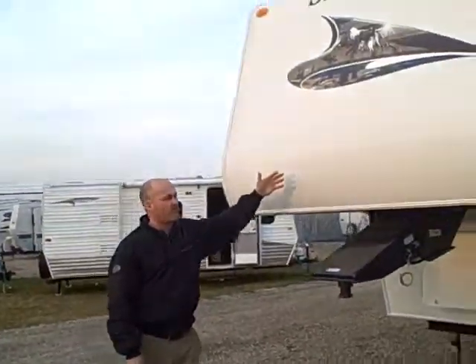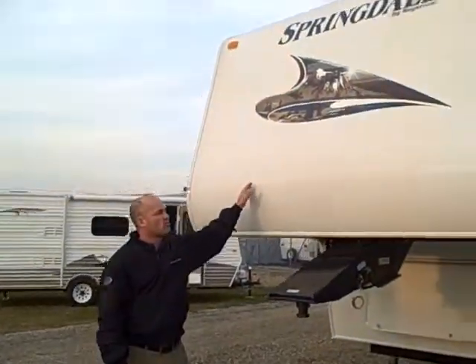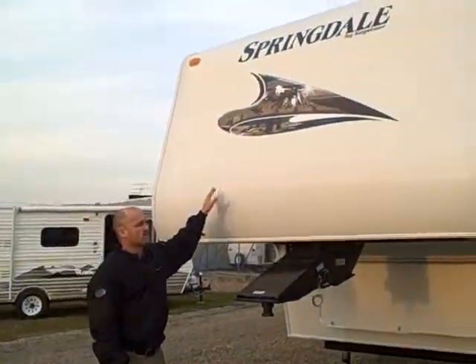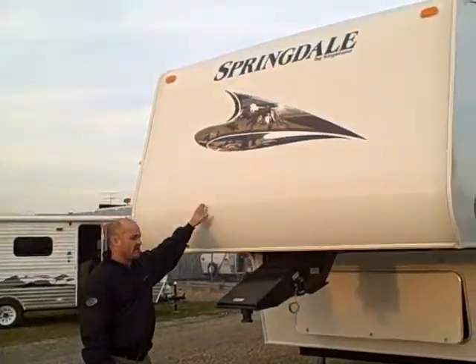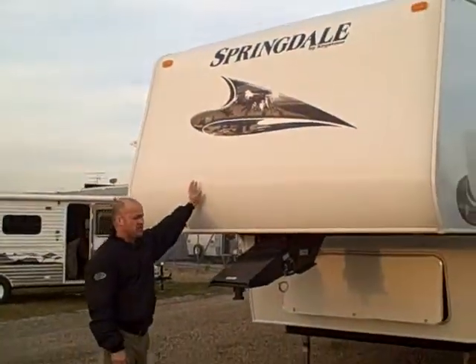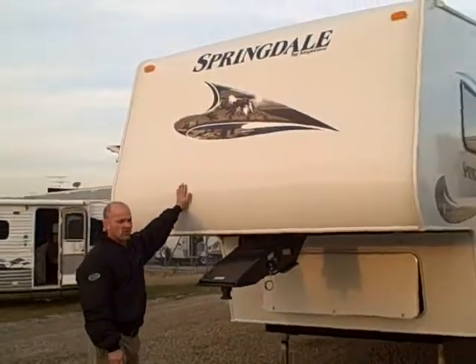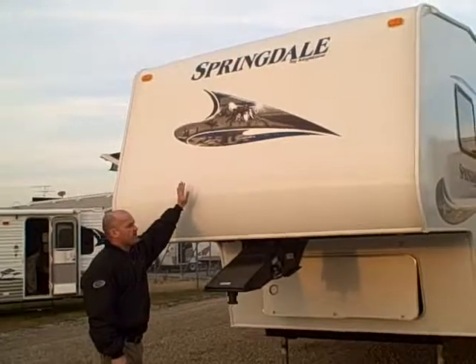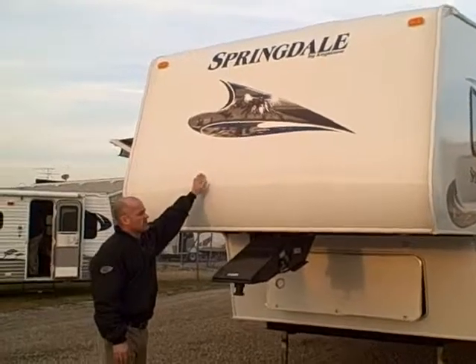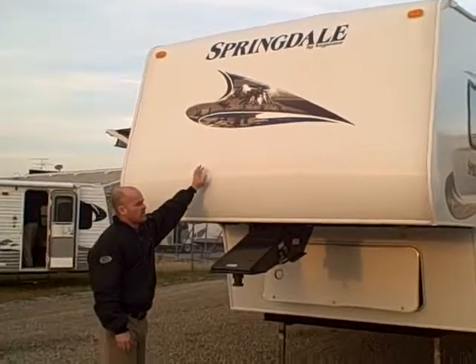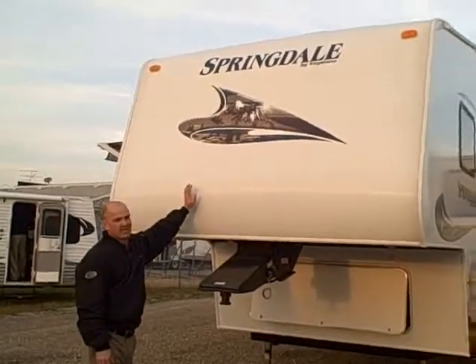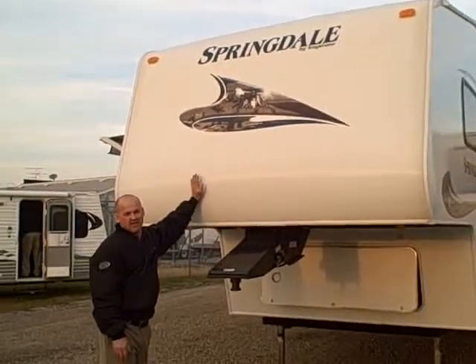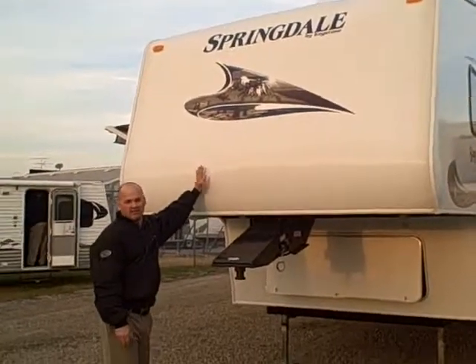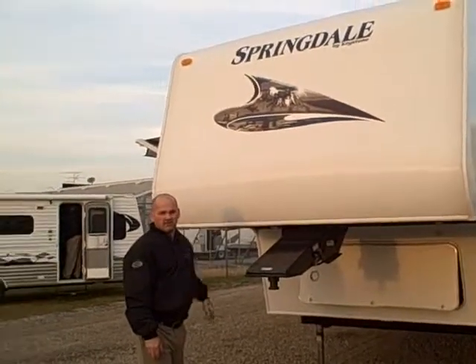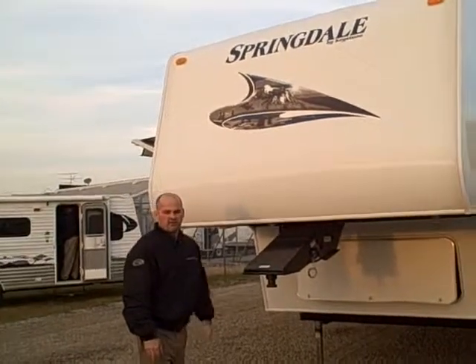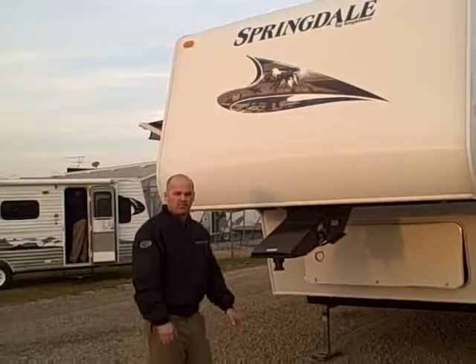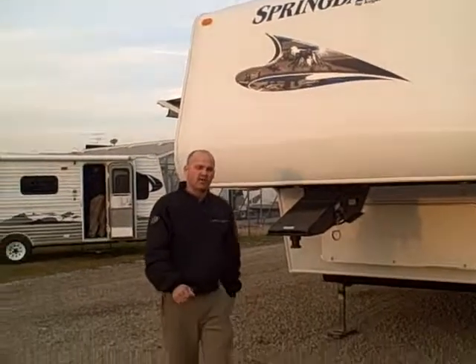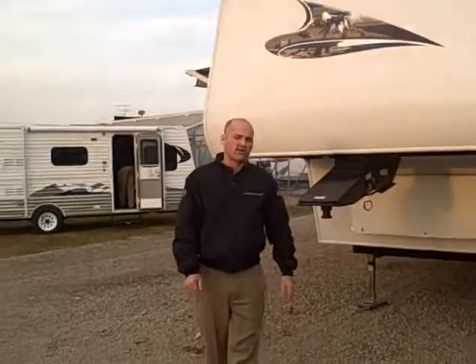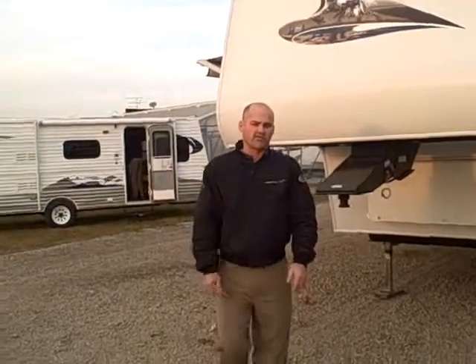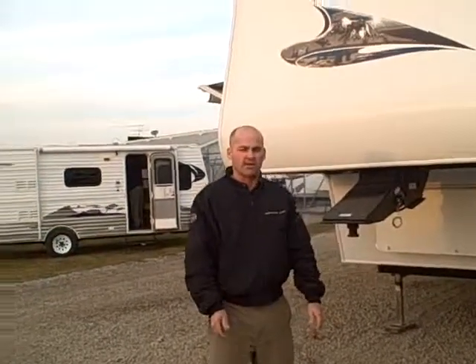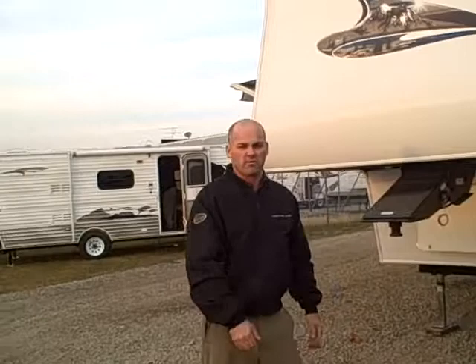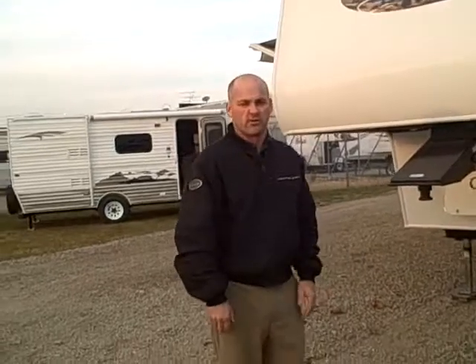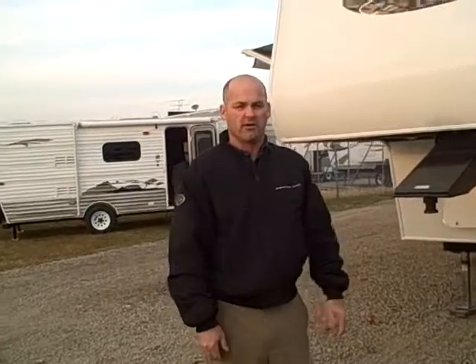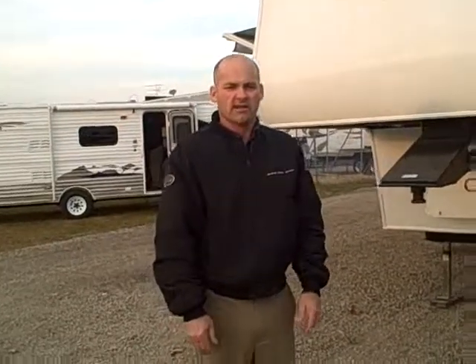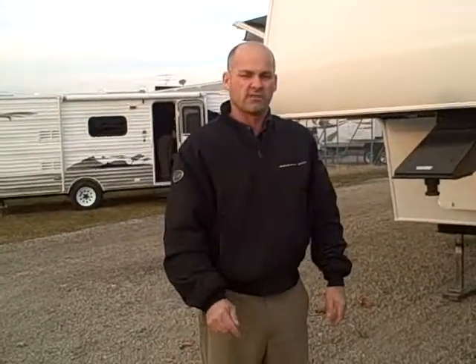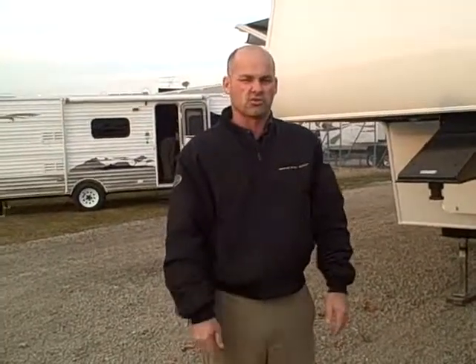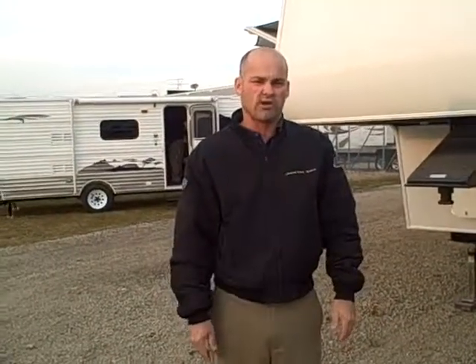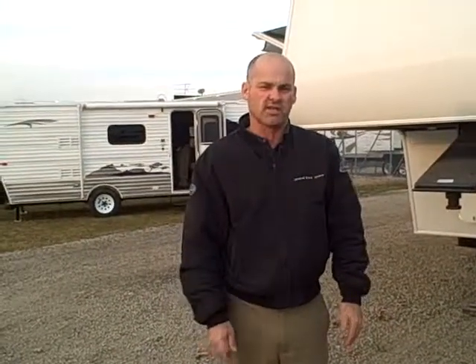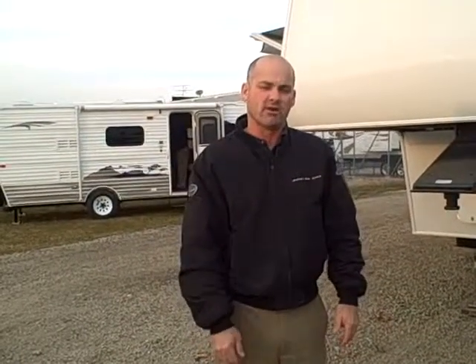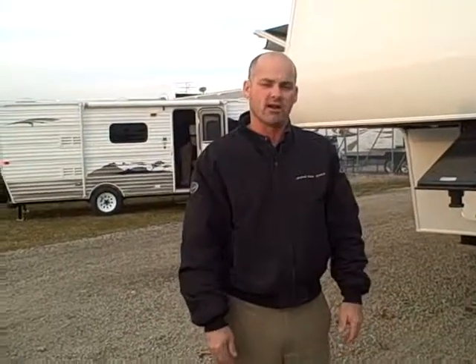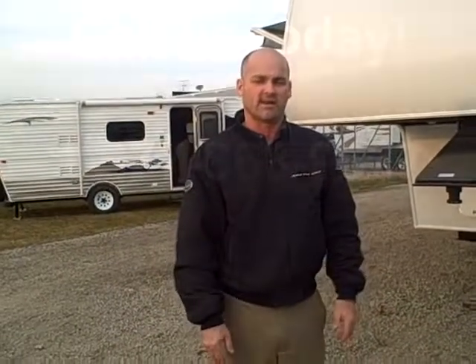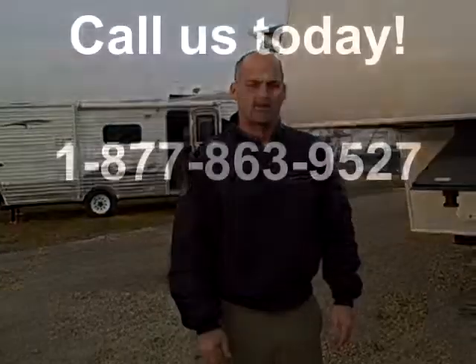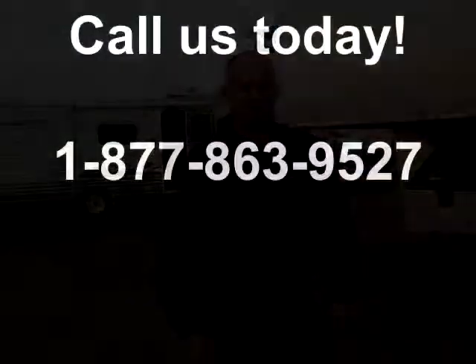I'm Bill Blake at American RV. Thank you for viewing the 284. You can visit us 24 hours a day at AmericanRV.com. Thank you.